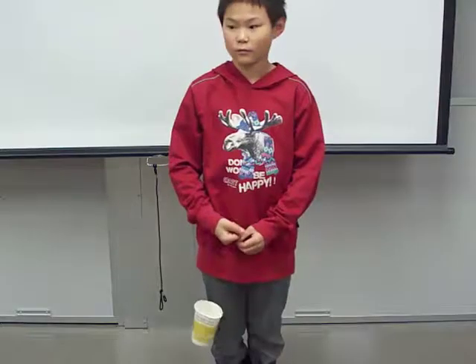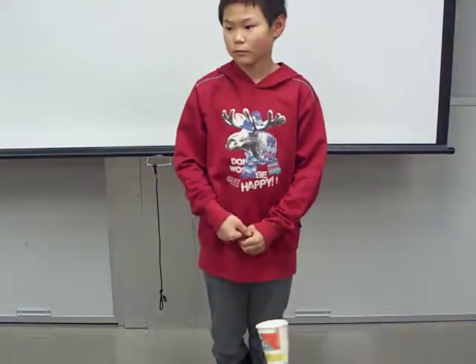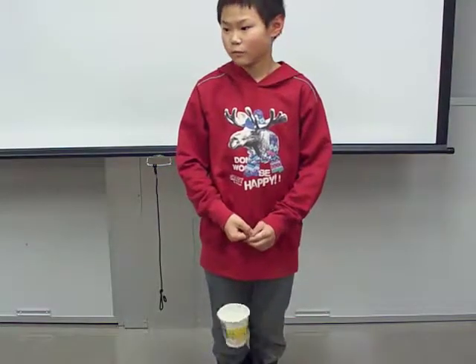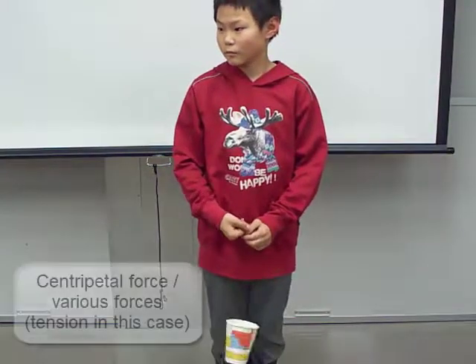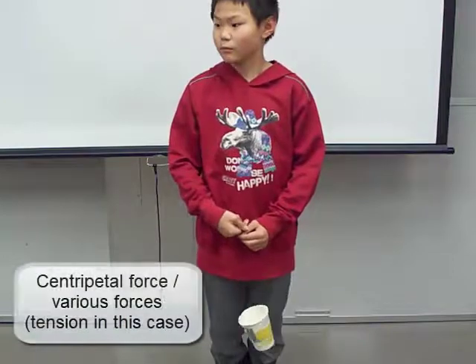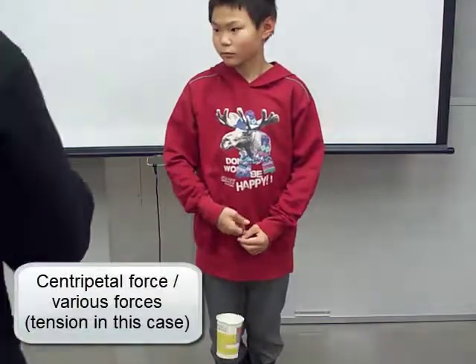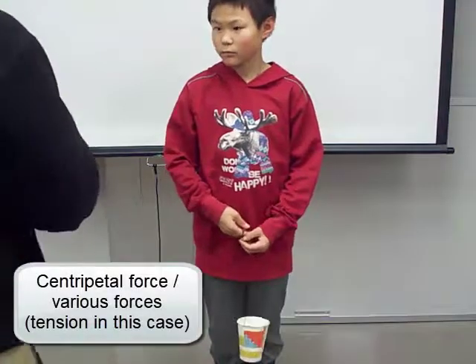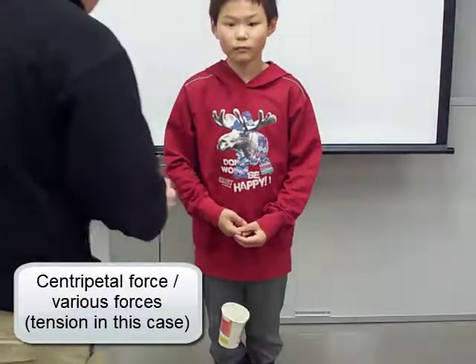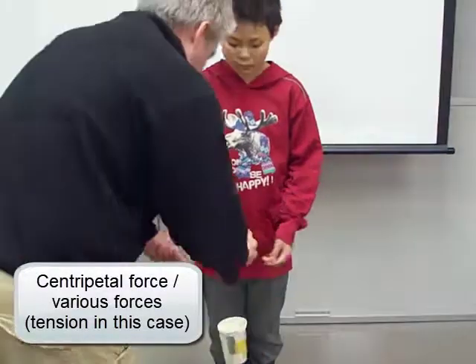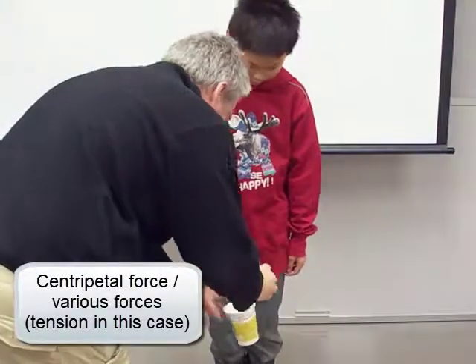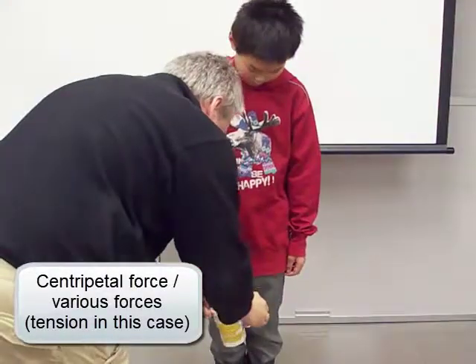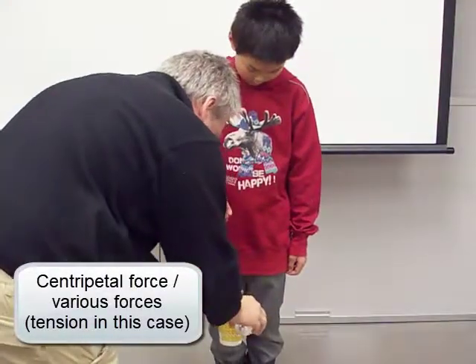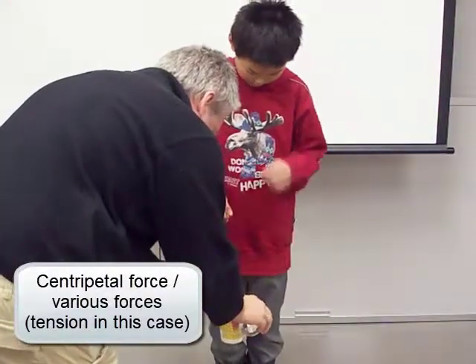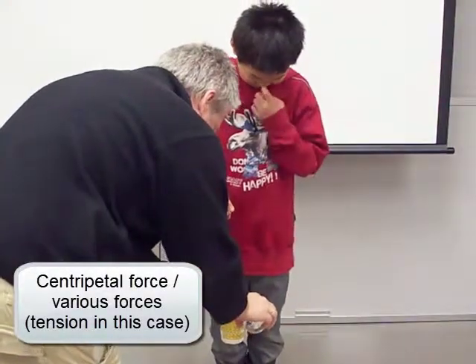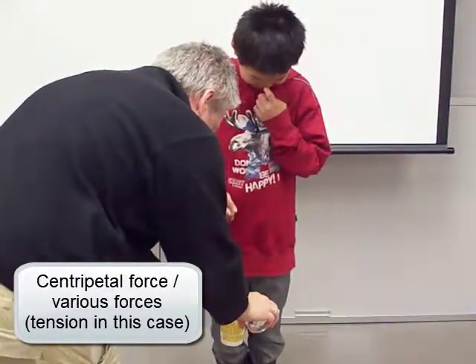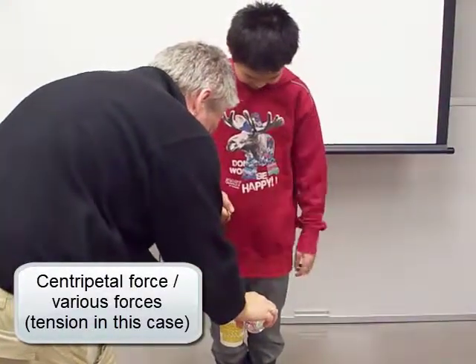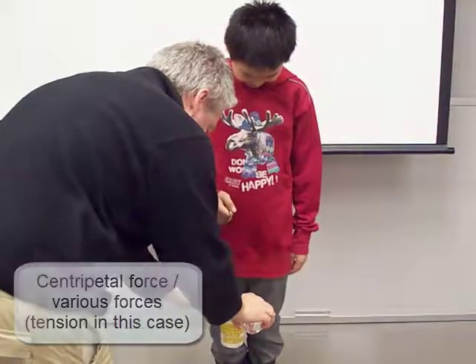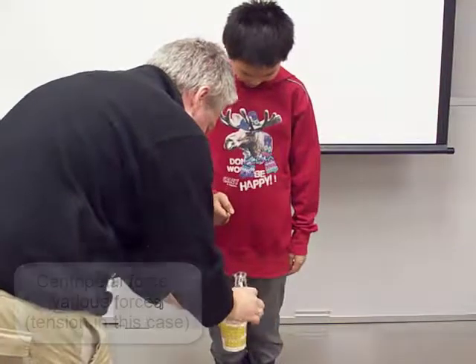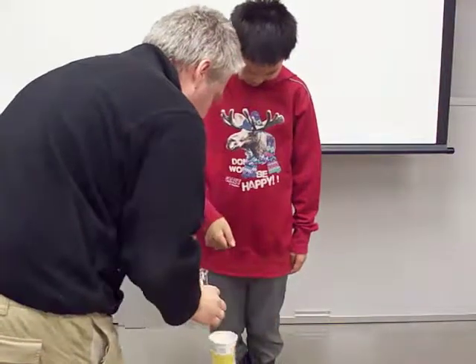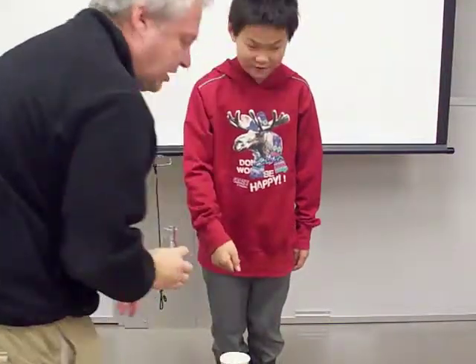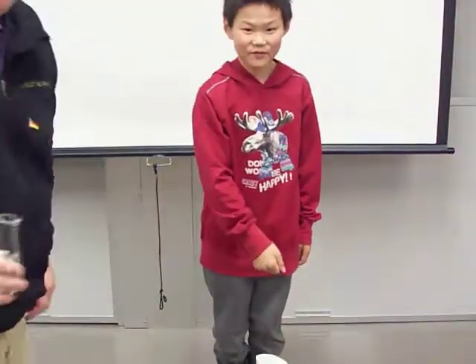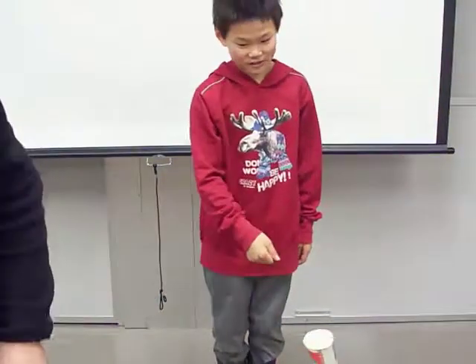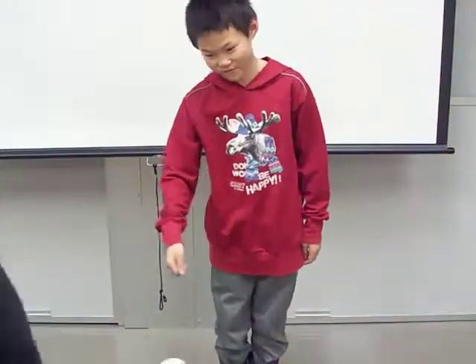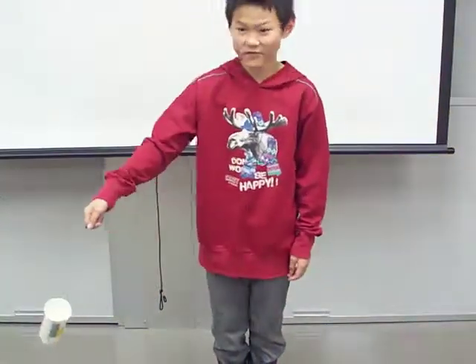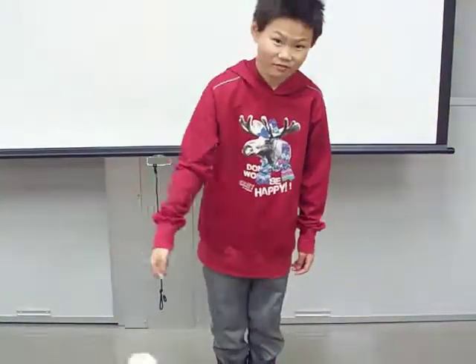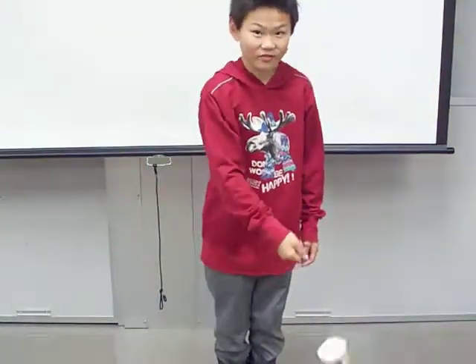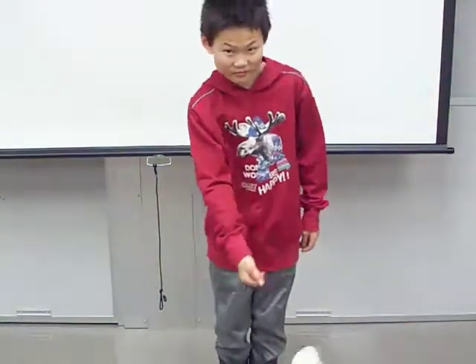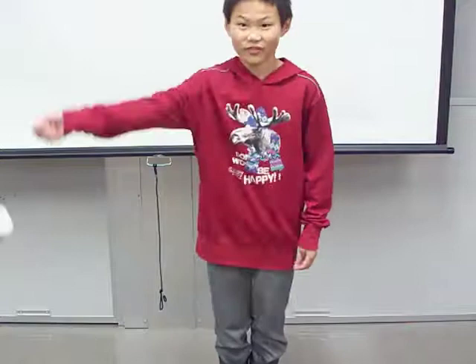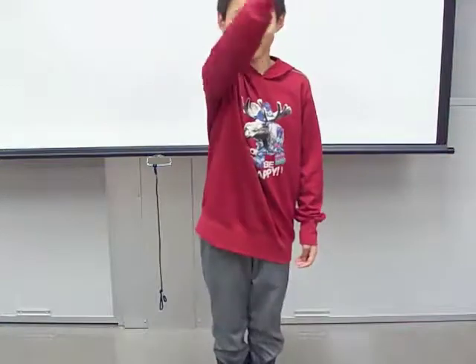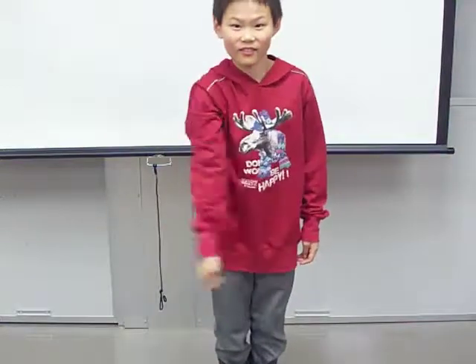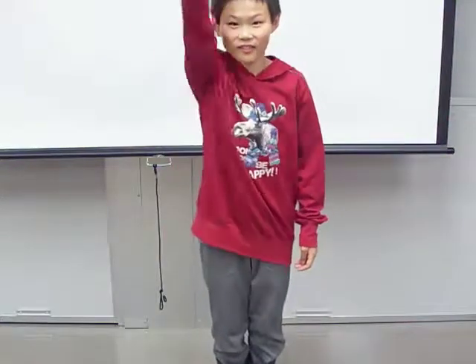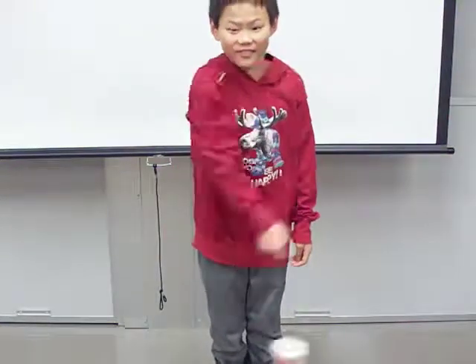The water in the swirling cup is changing direction, always being pushed towards the center of the swing. Thus the centripetal force must be present, provided by the support force of the cup's bottom. Without a bottom, the water would spray tangentially due to its inertia.